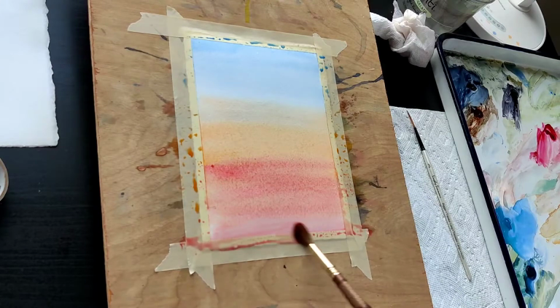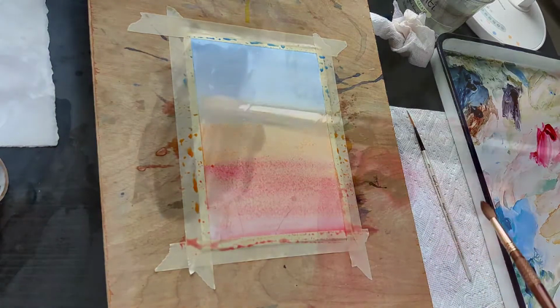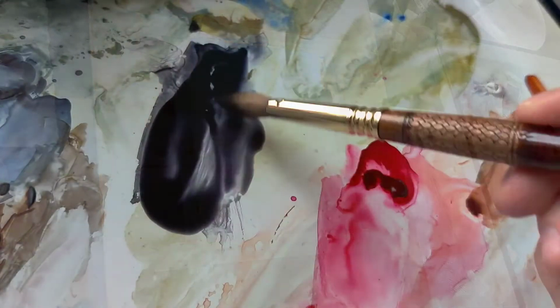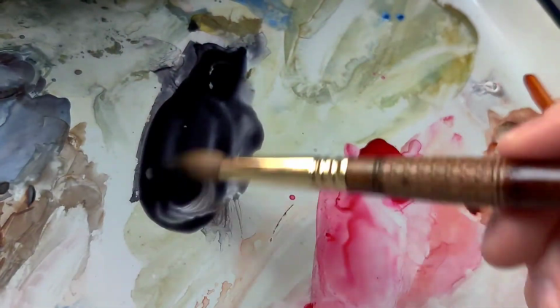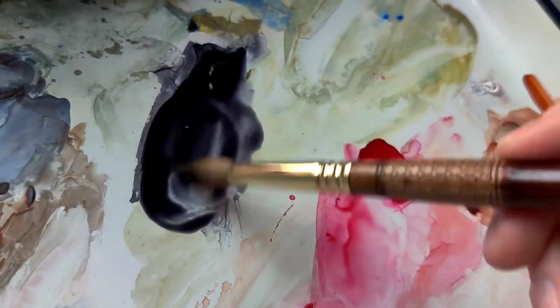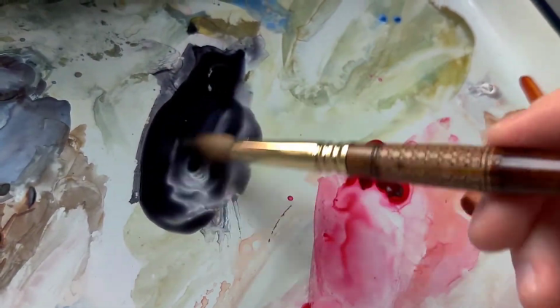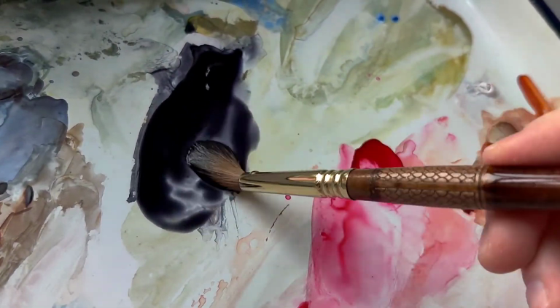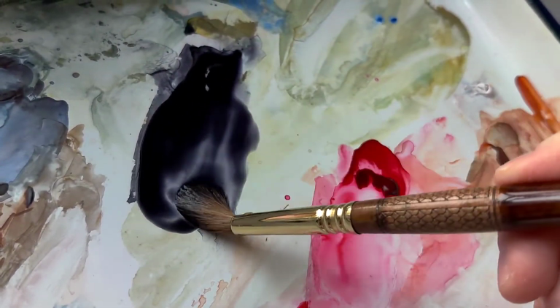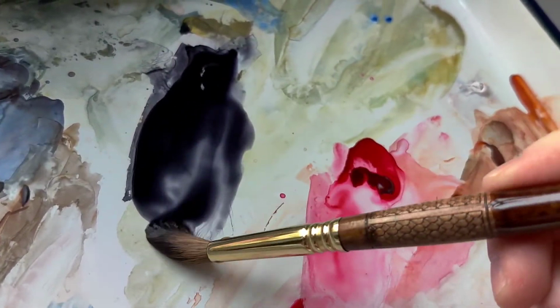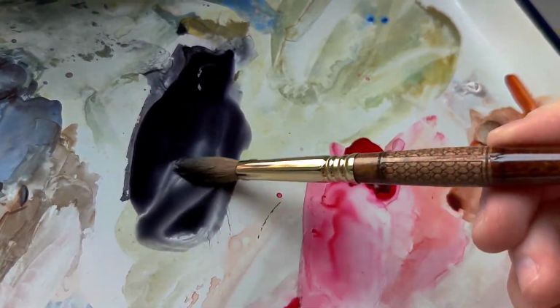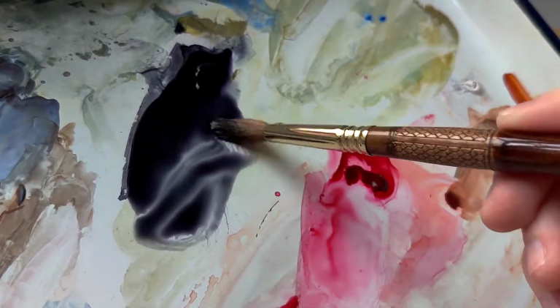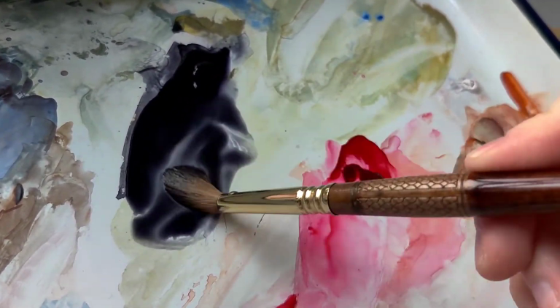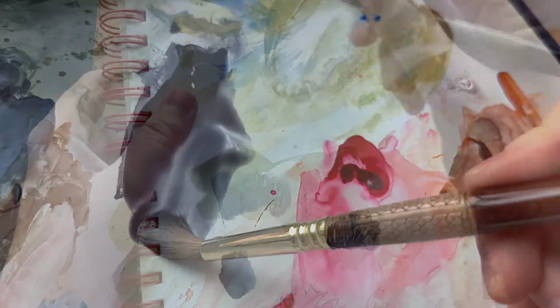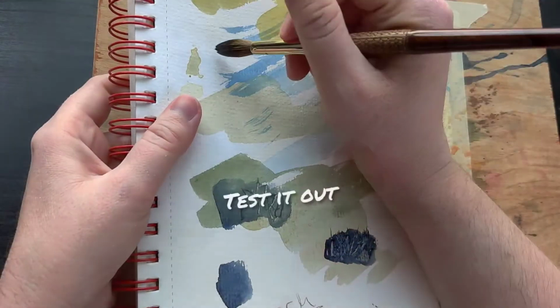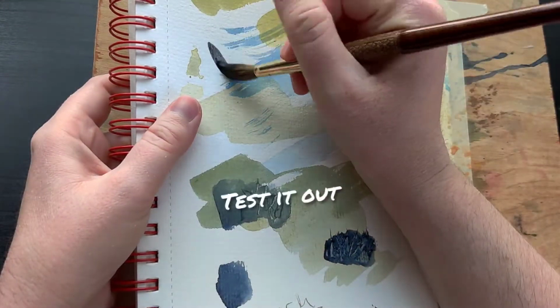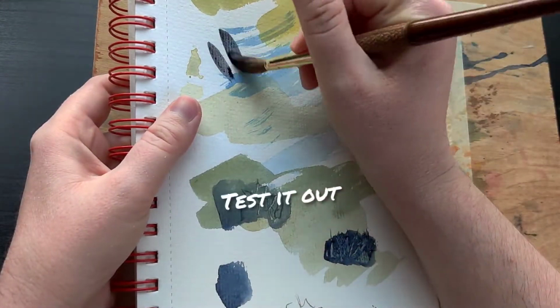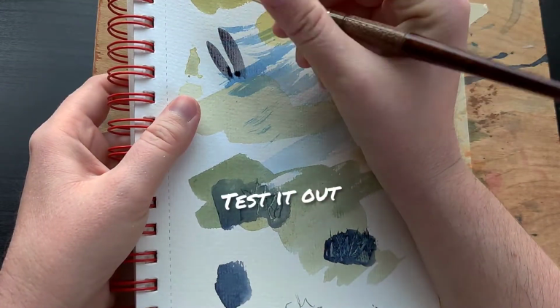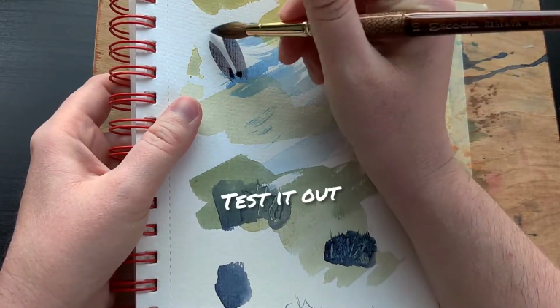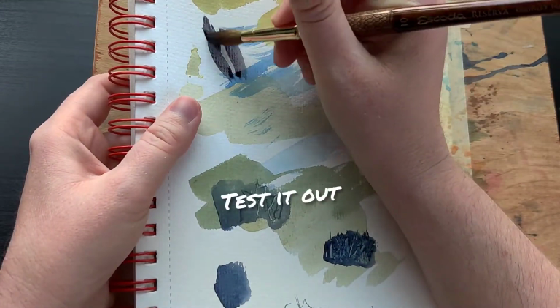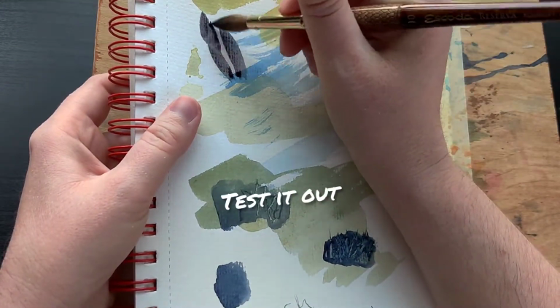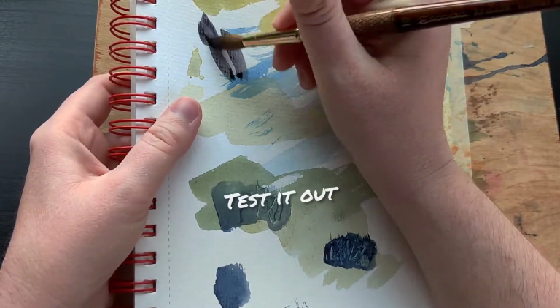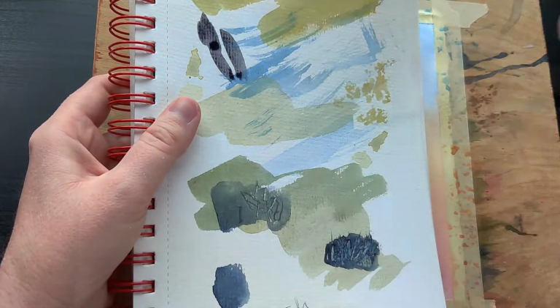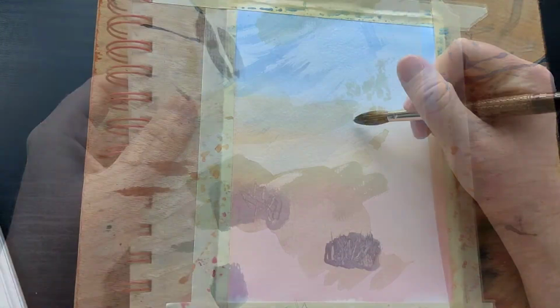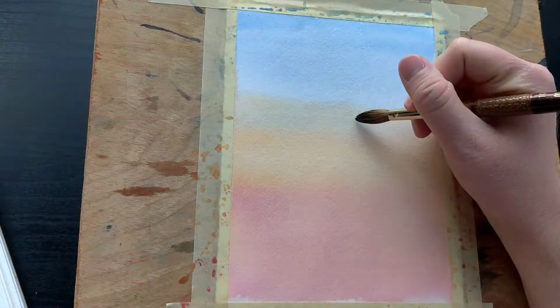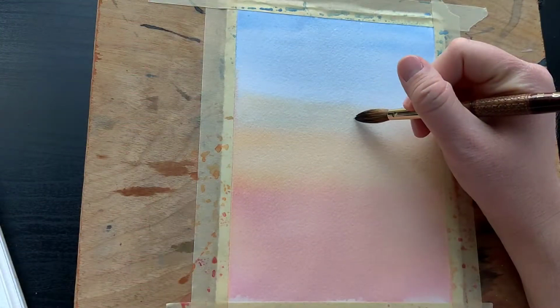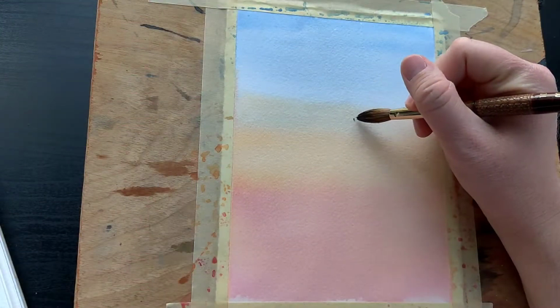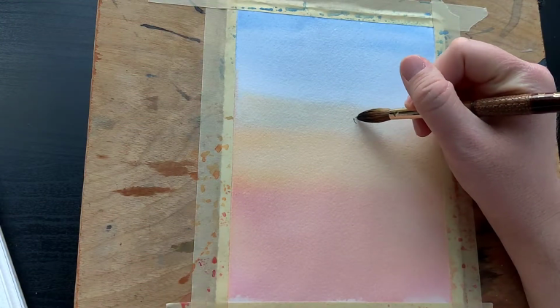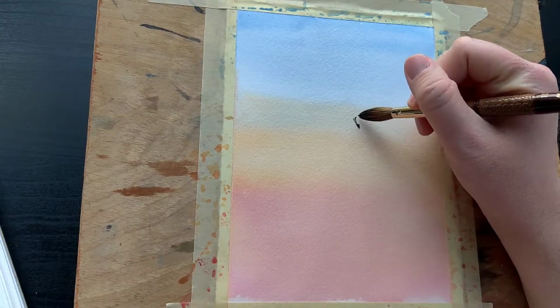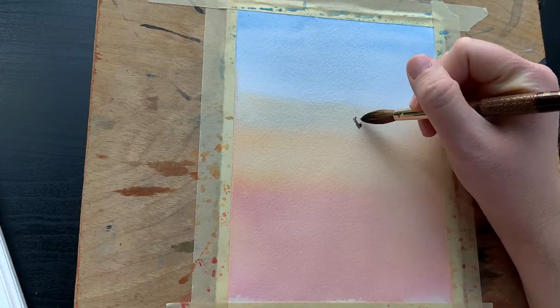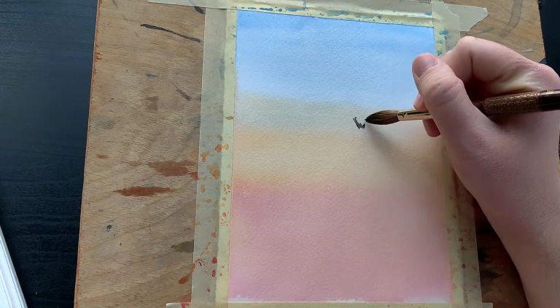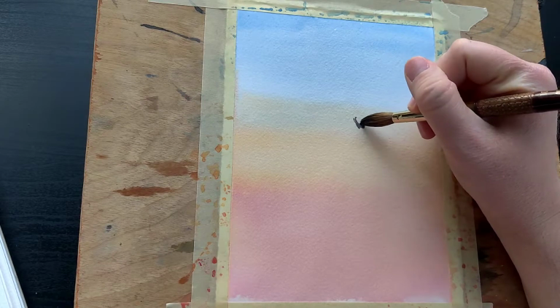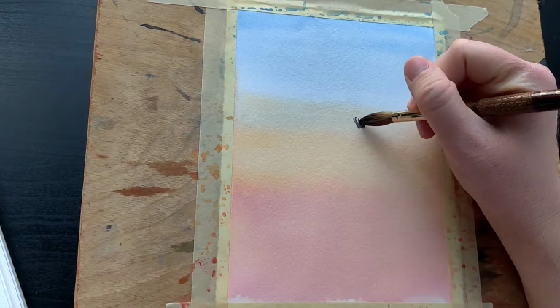Then make a puddle with neutral tint at medium thickness. Test it out on some paper just to make sure we can still see a bit of the color peek through.